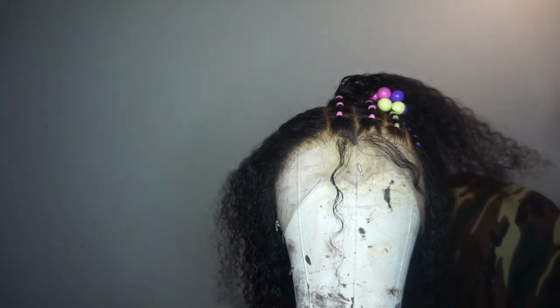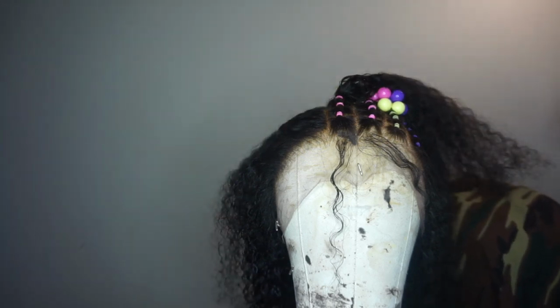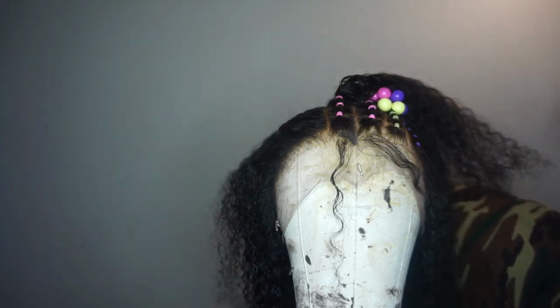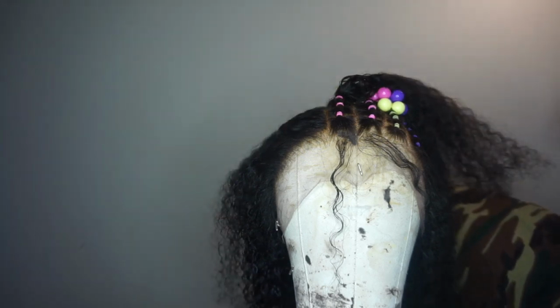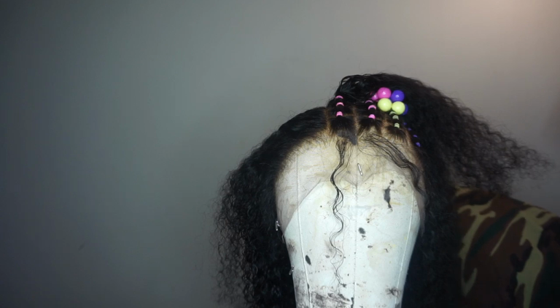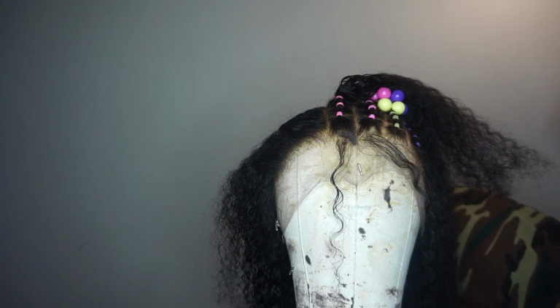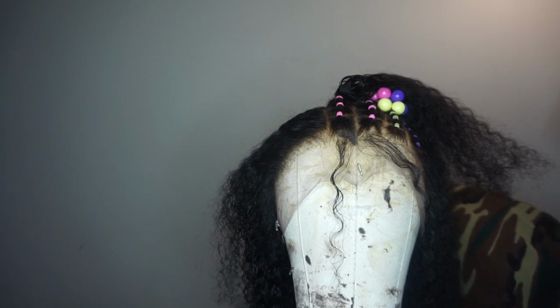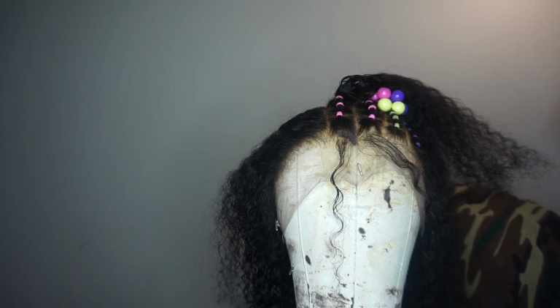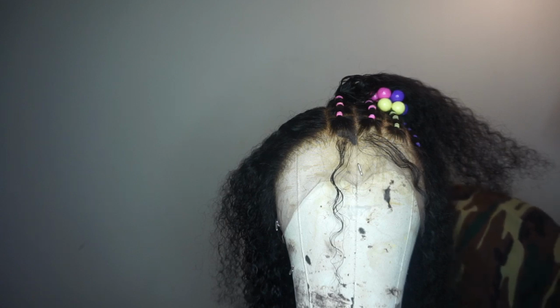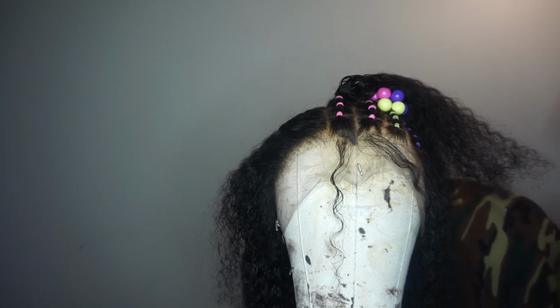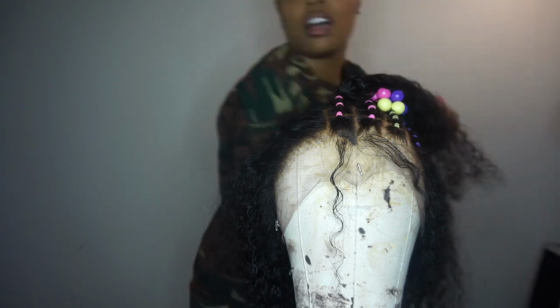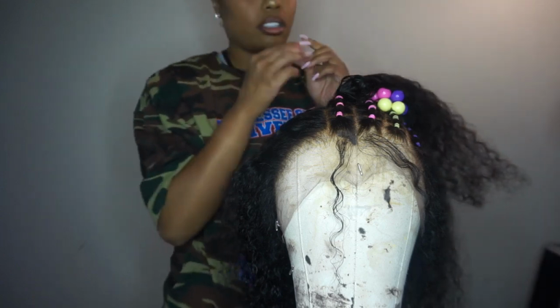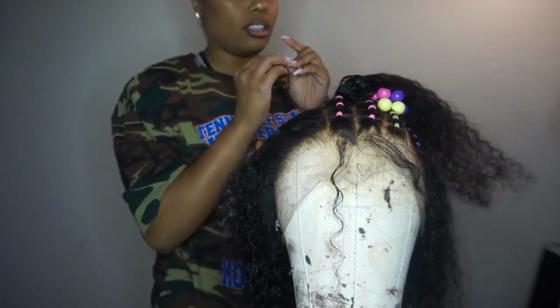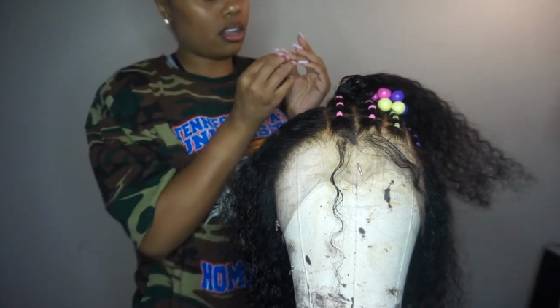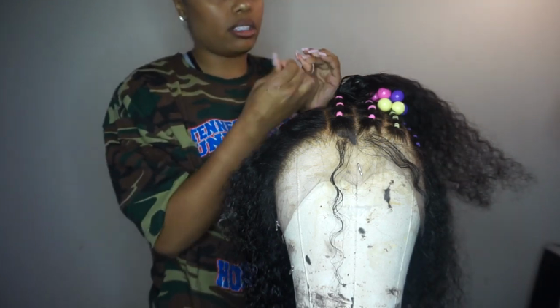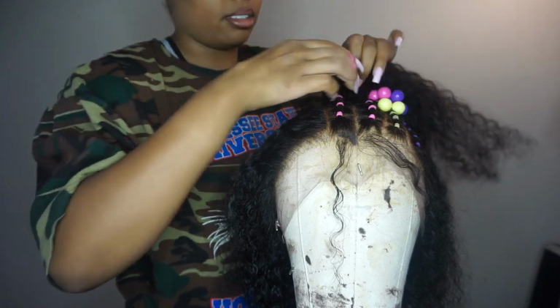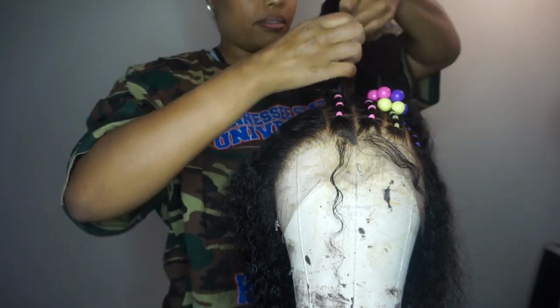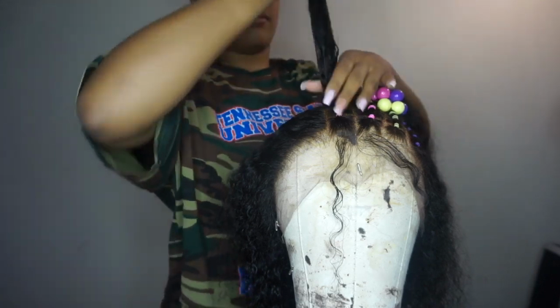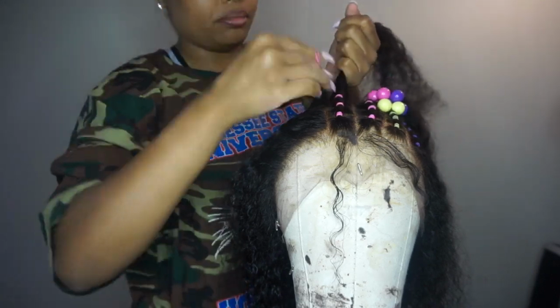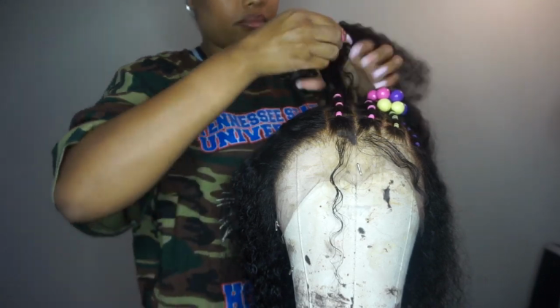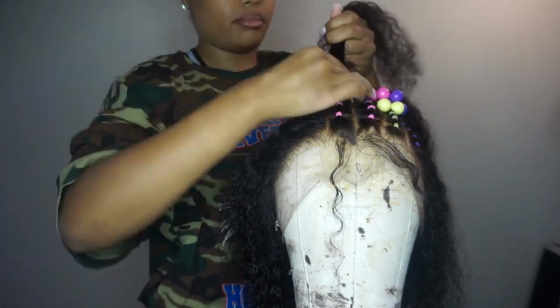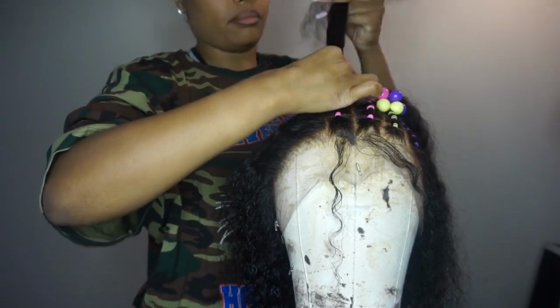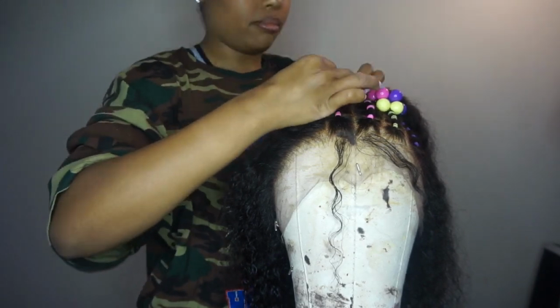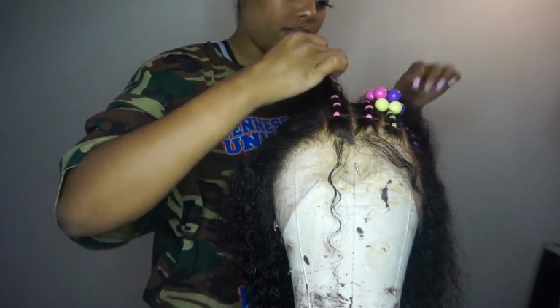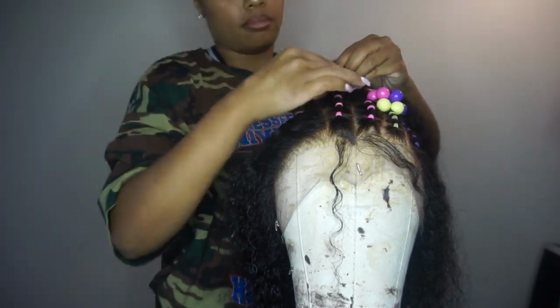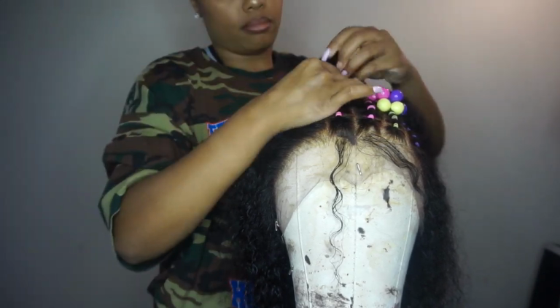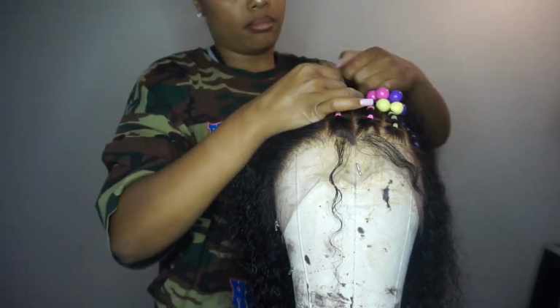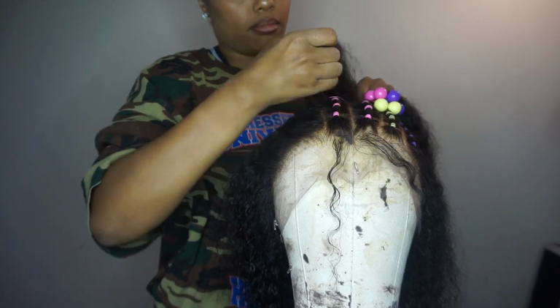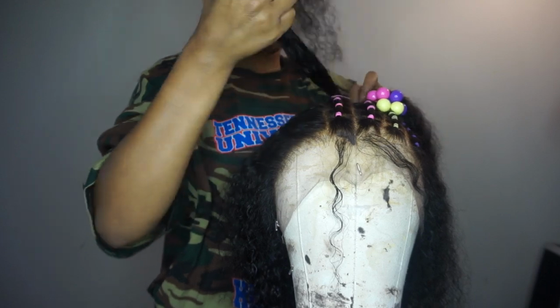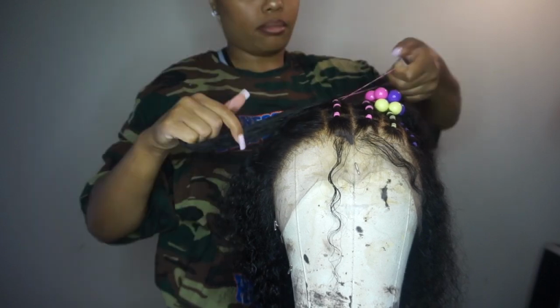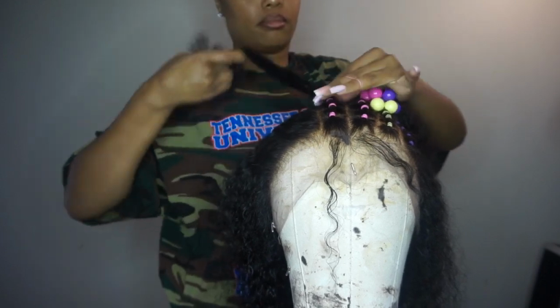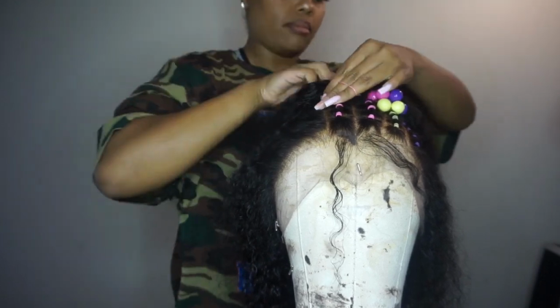In total it probably took me about 30 minutes just to do the rubber band part, which is why I did the other side off camera. It is time consuming and a little tedious, but it's not hard at all — anybody could do this.